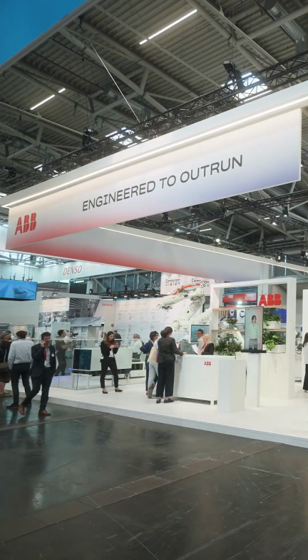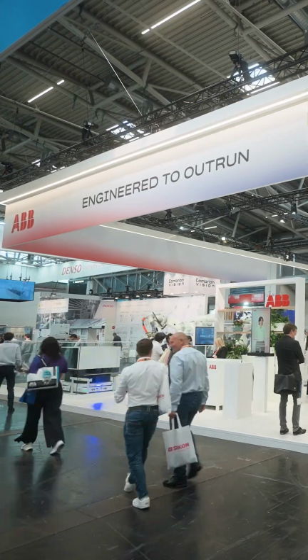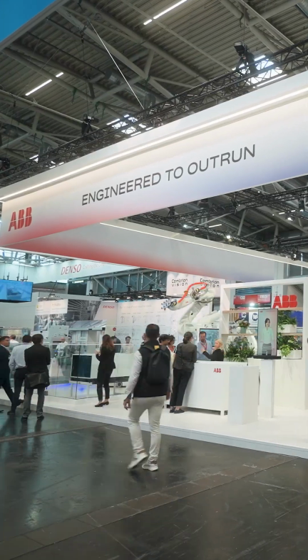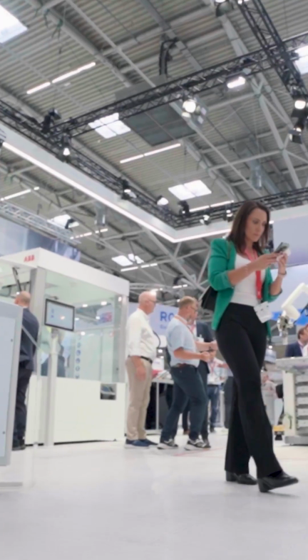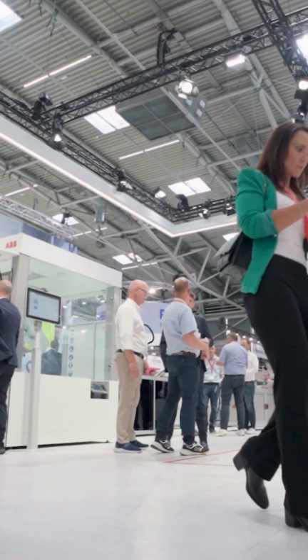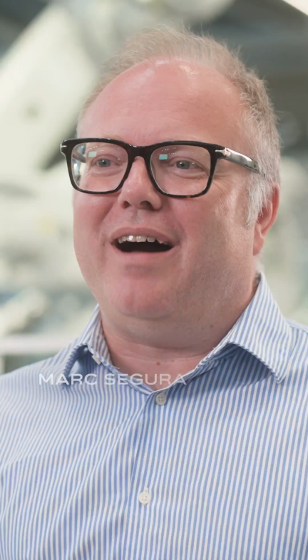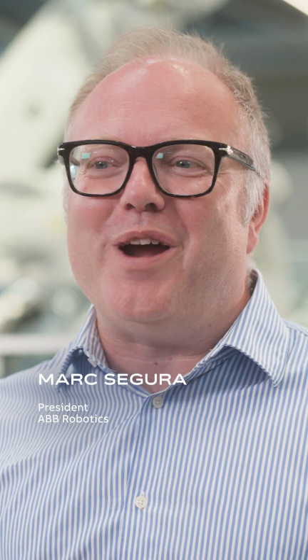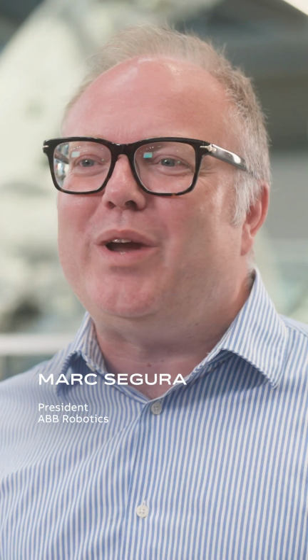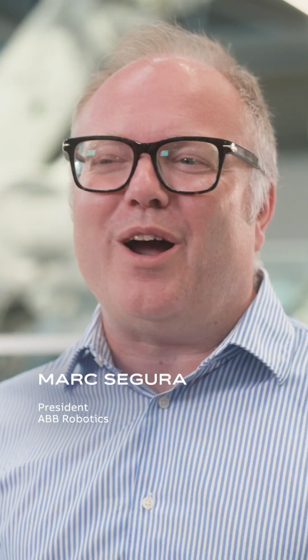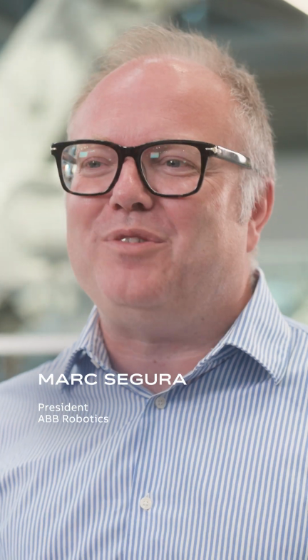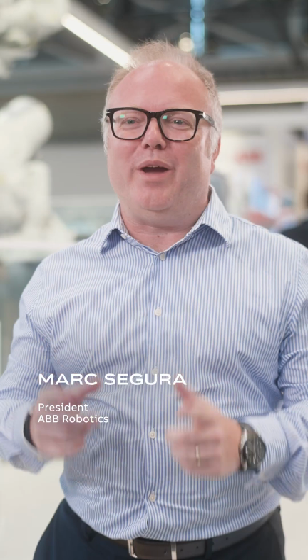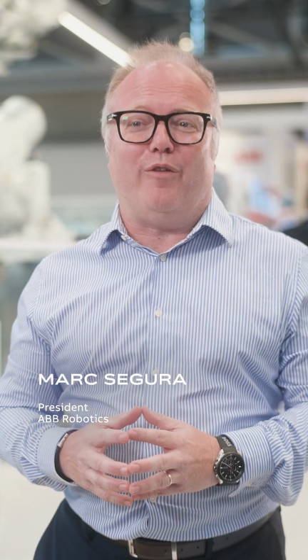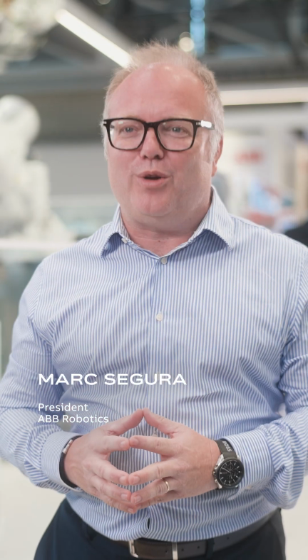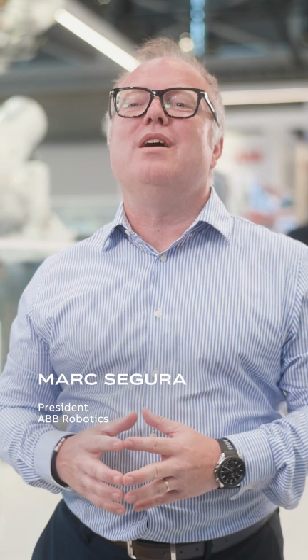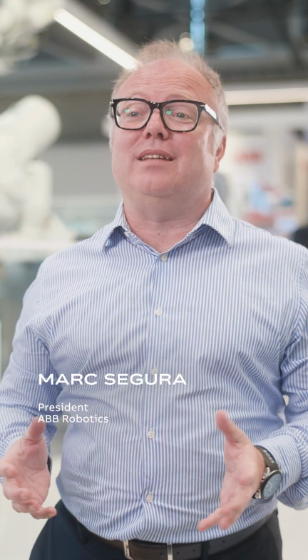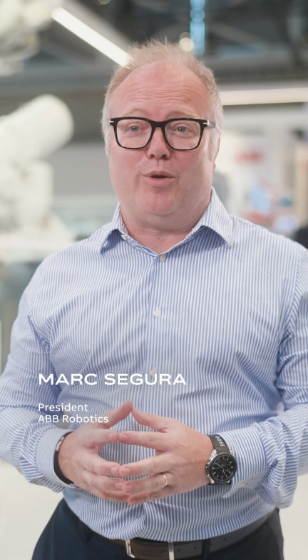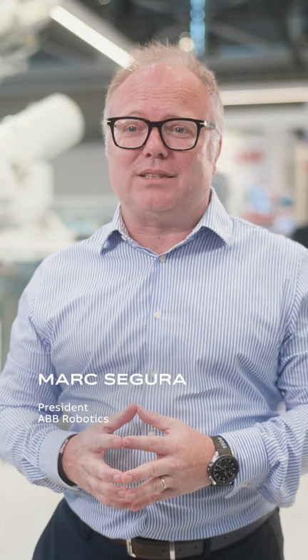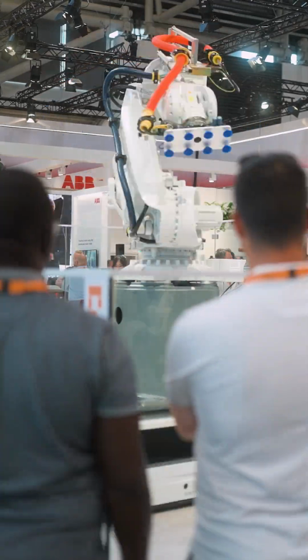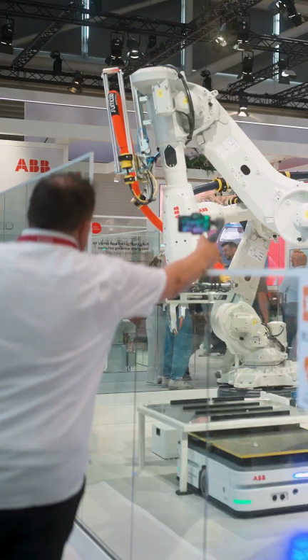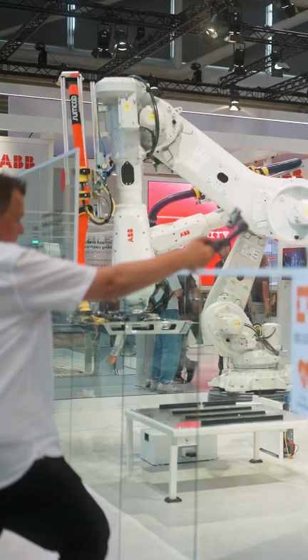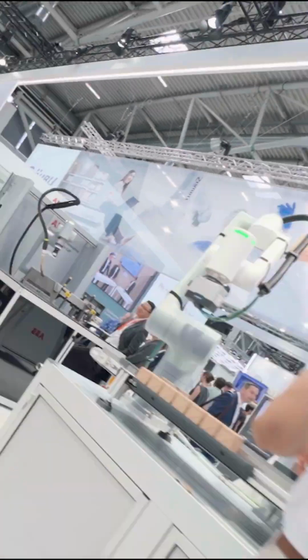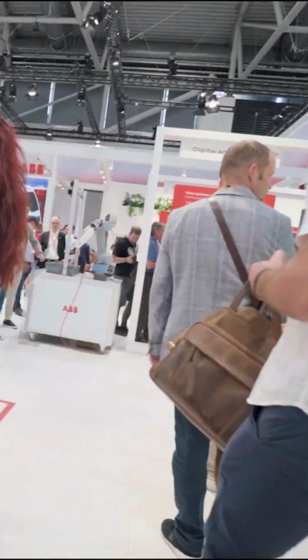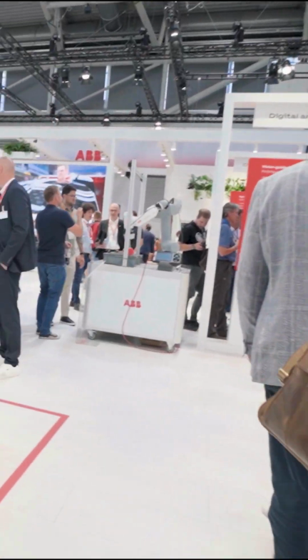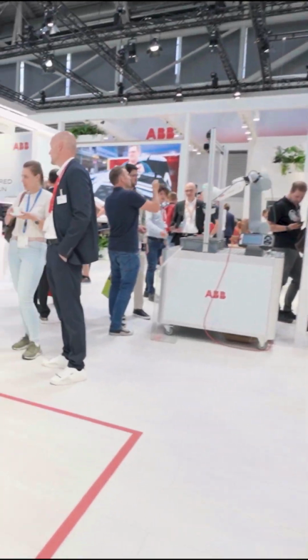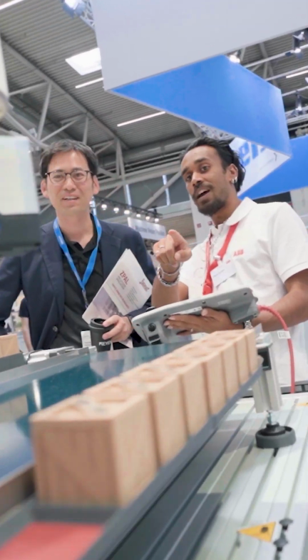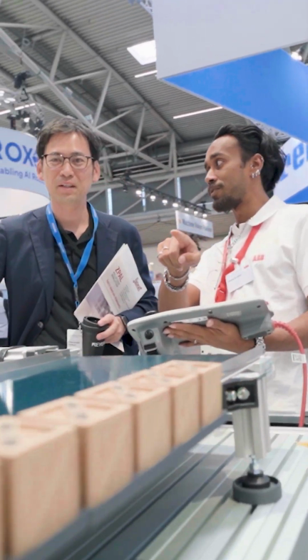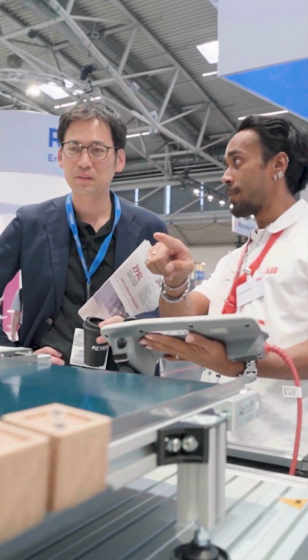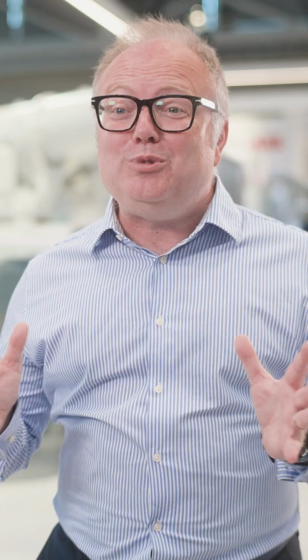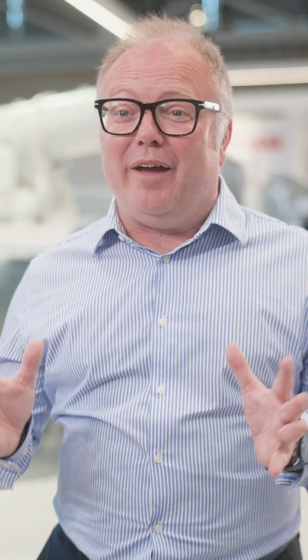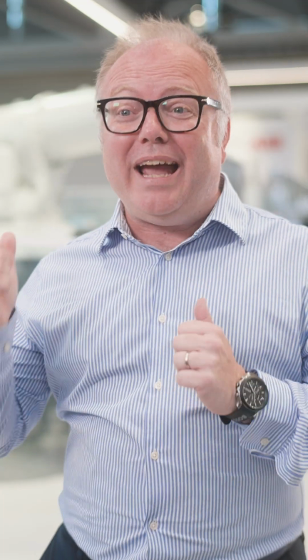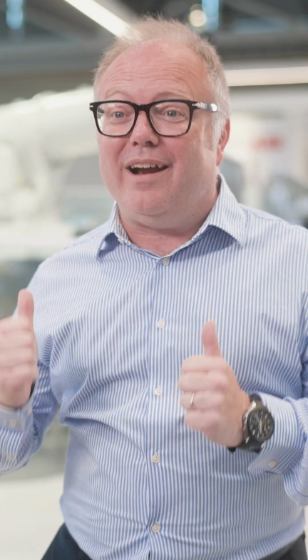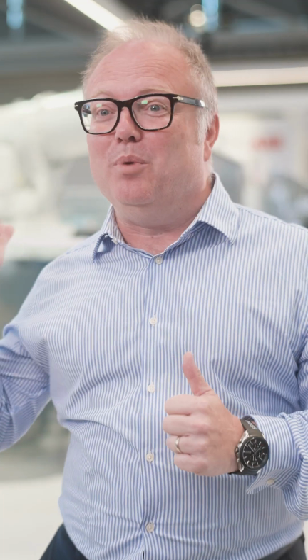Here at Automatica 2025, we are showcasing our path to a new era of autonomous, versatile robotics. You'll see it all come to life right here at the booth.